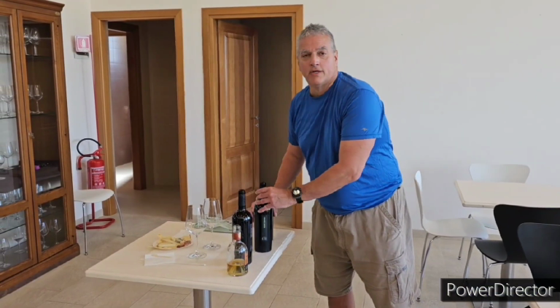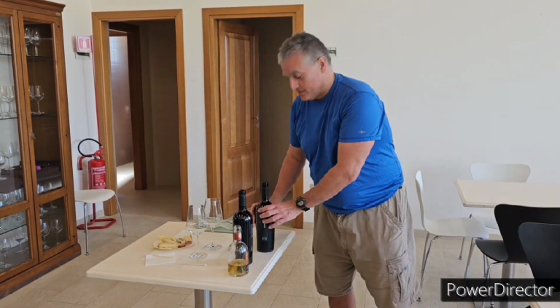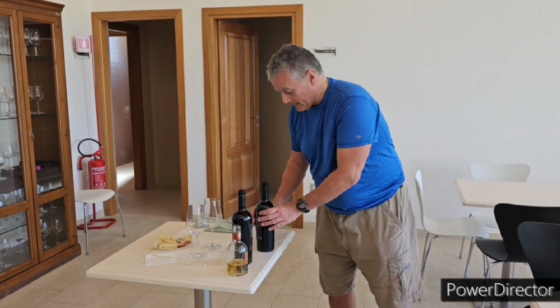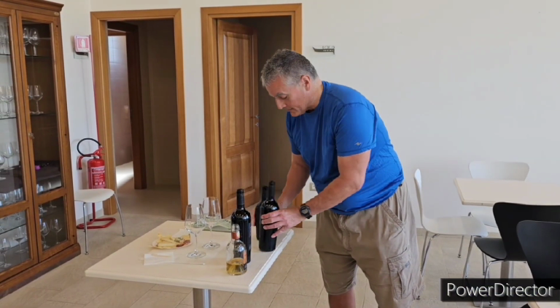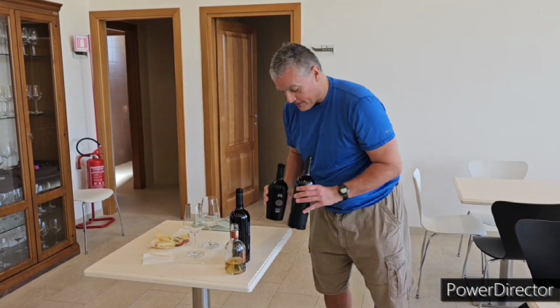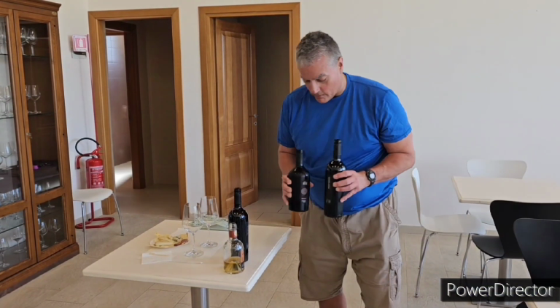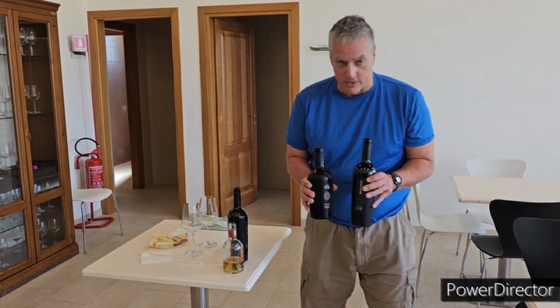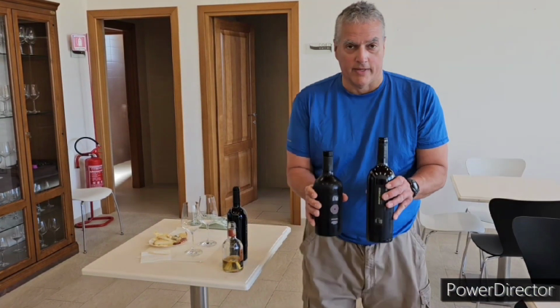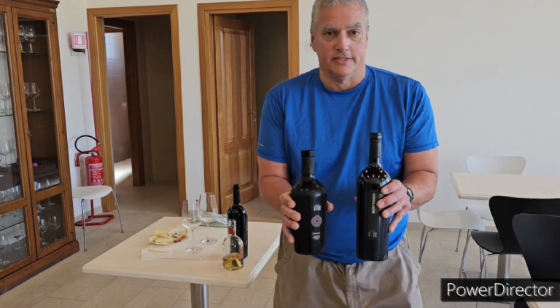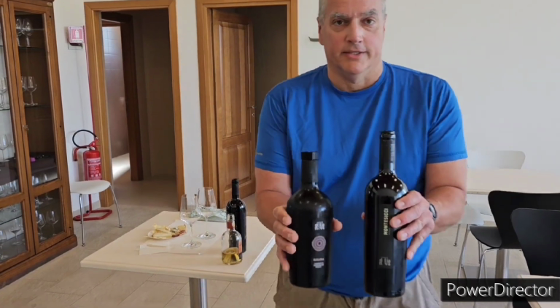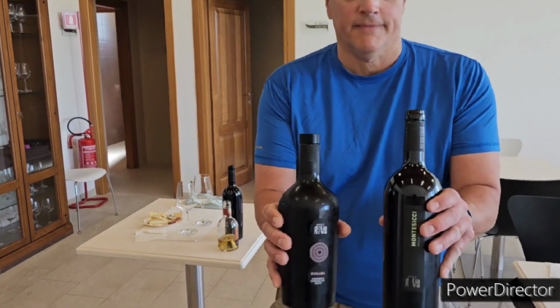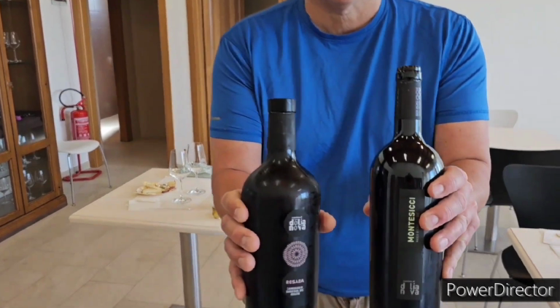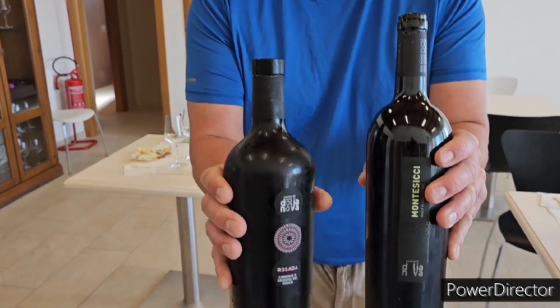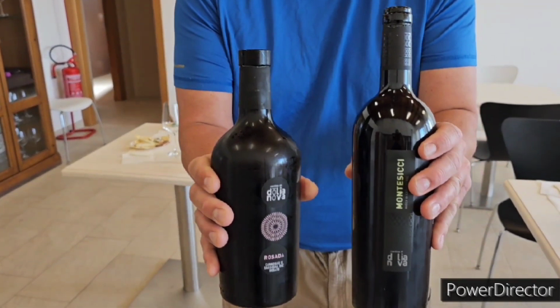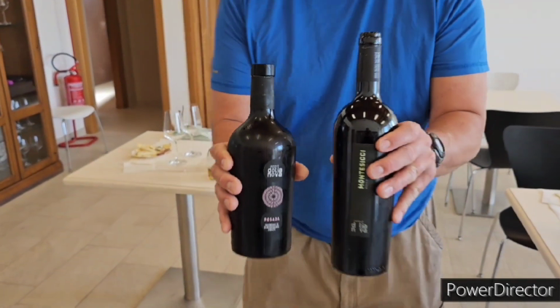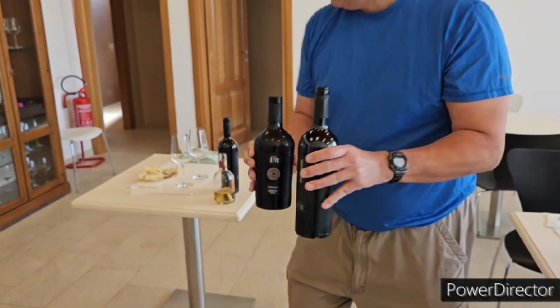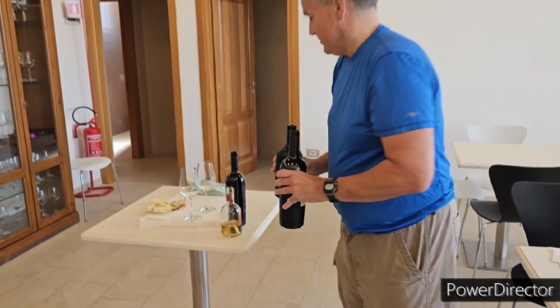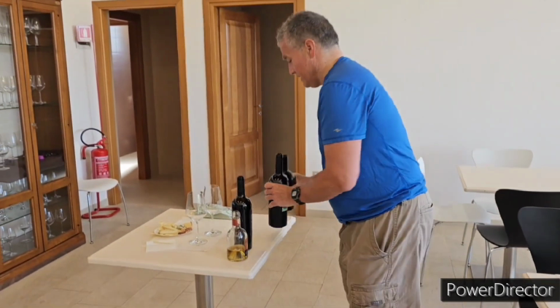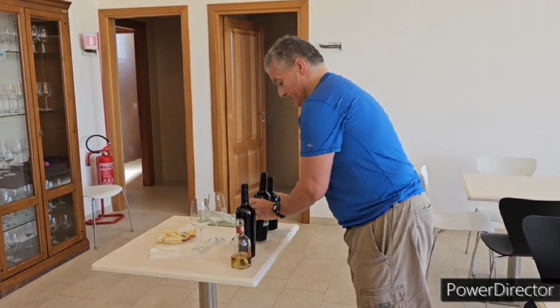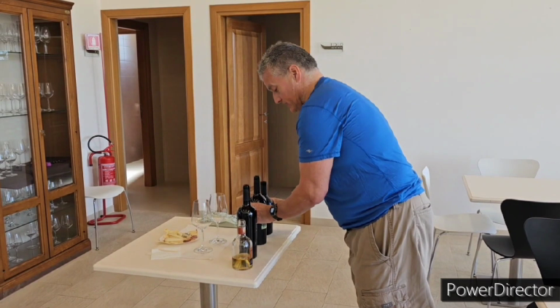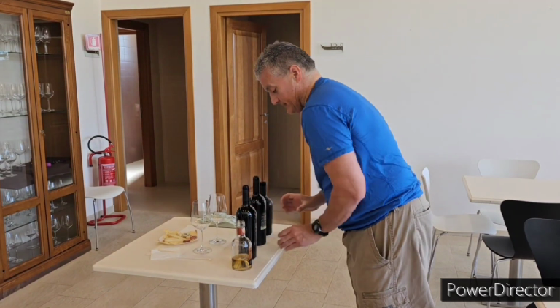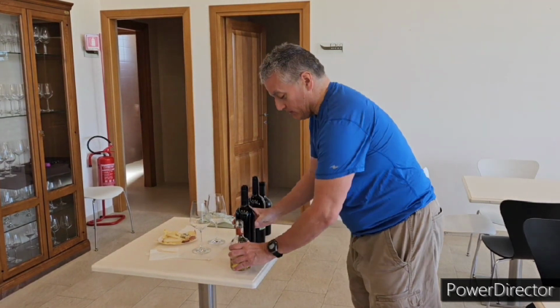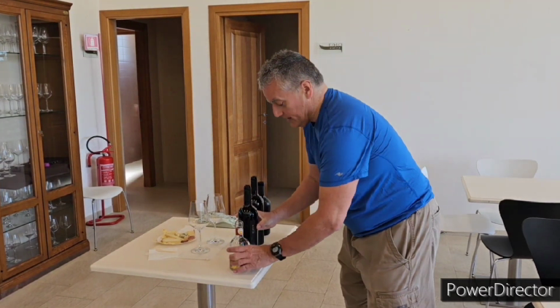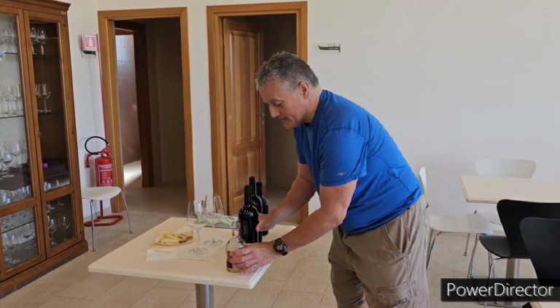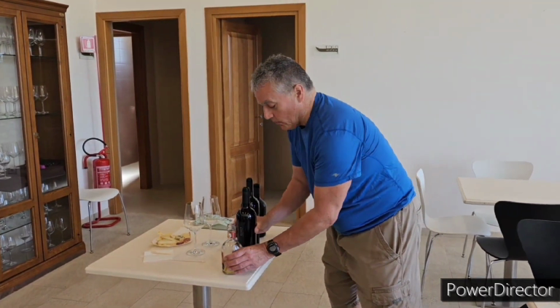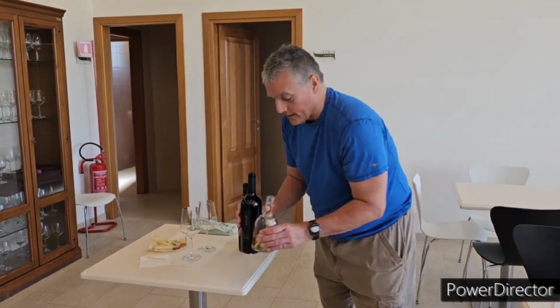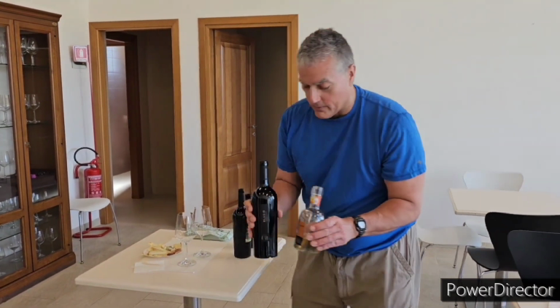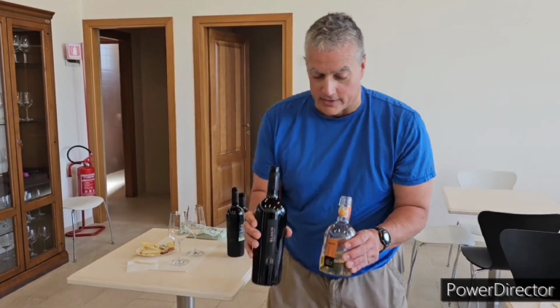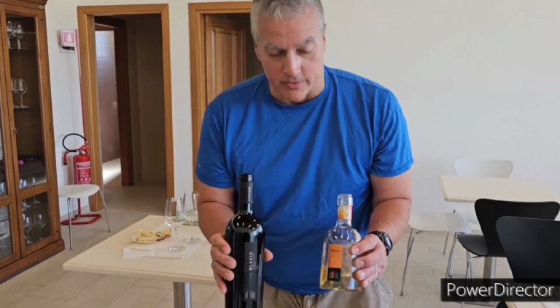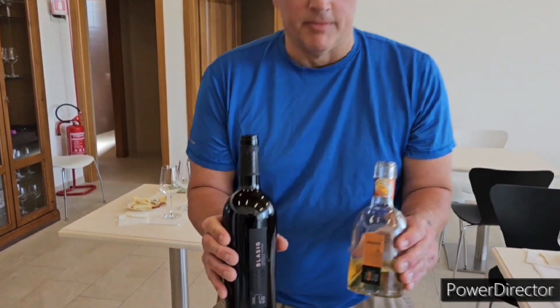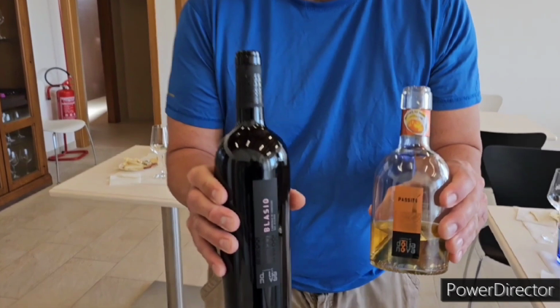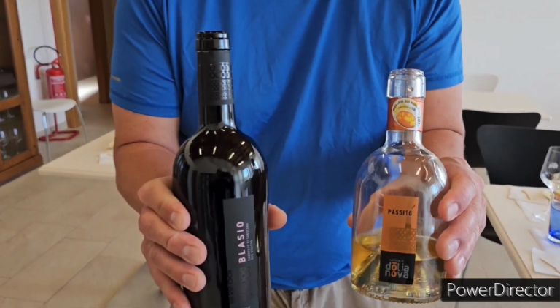Here we have some of the famous white wines from this winery — you can see them right here. And here are some others: this is a red wine, and this is an award-winning white wine. Remember these labels right here.